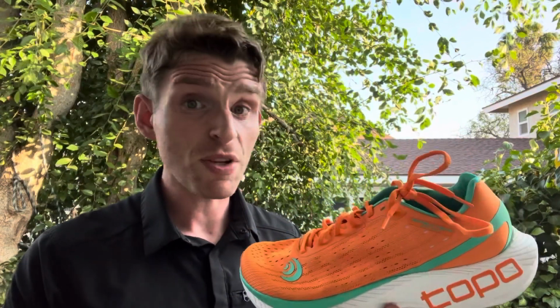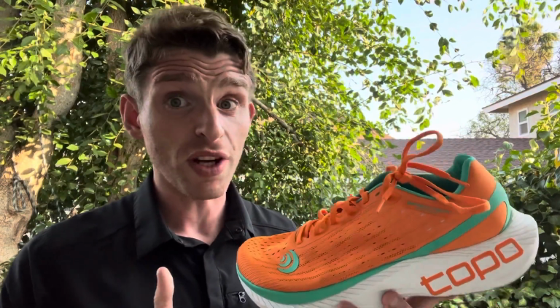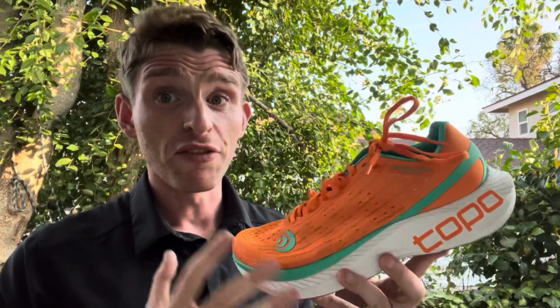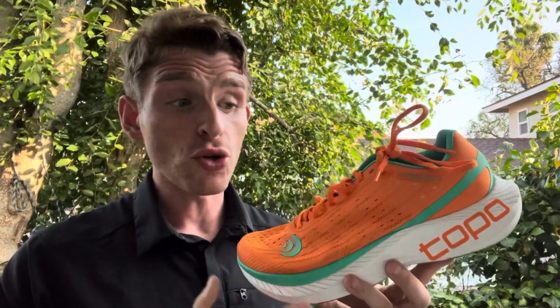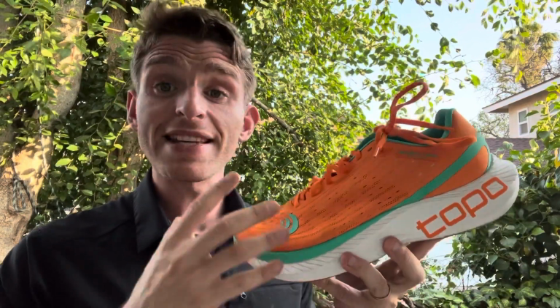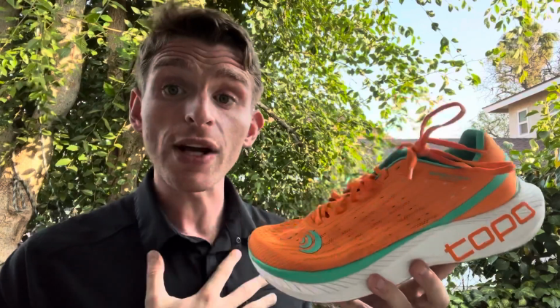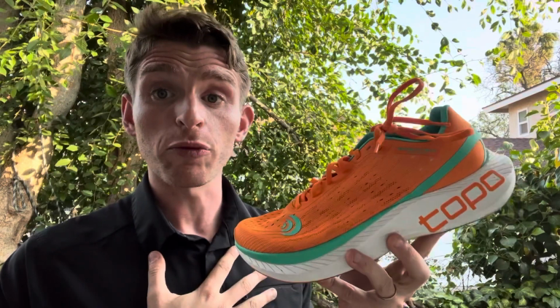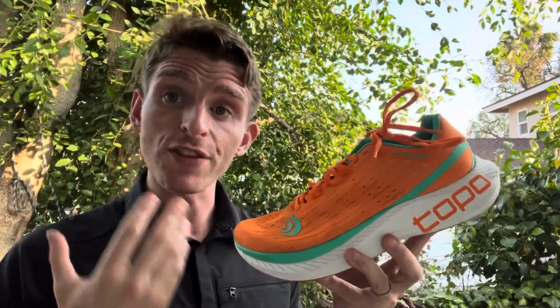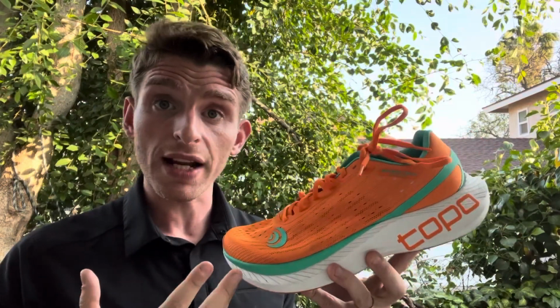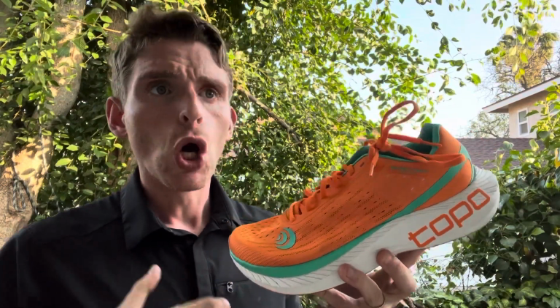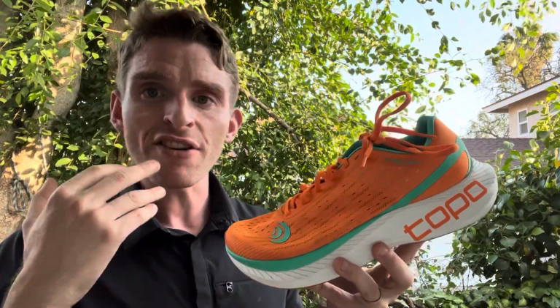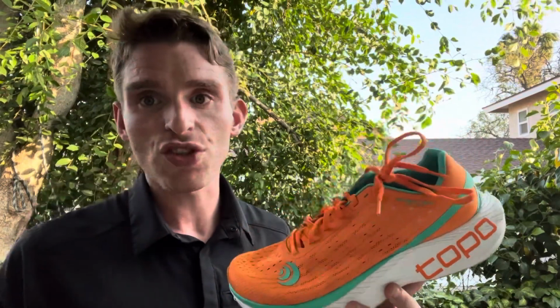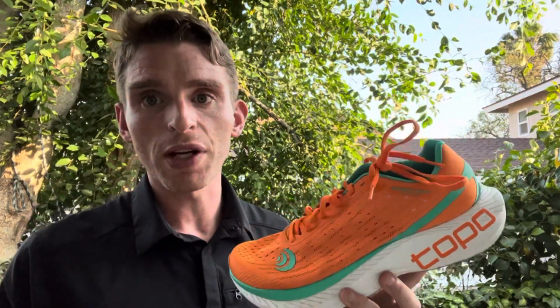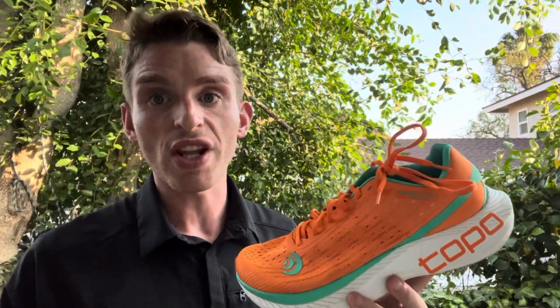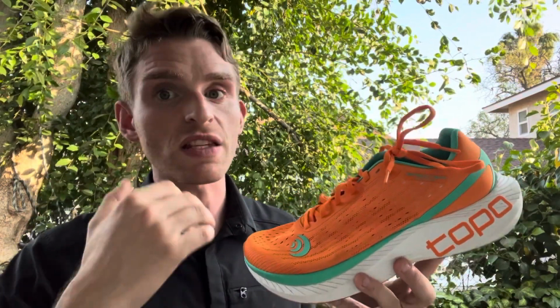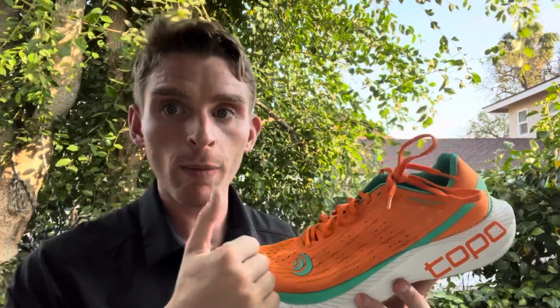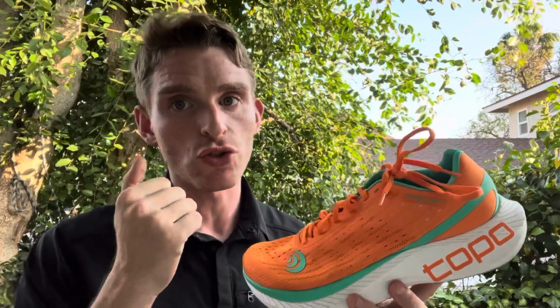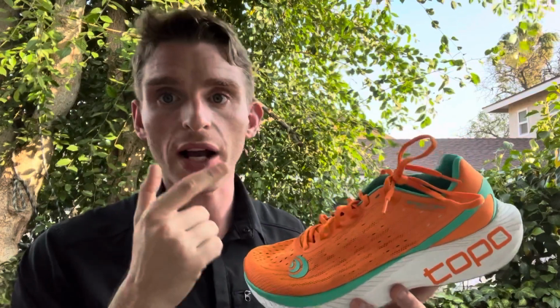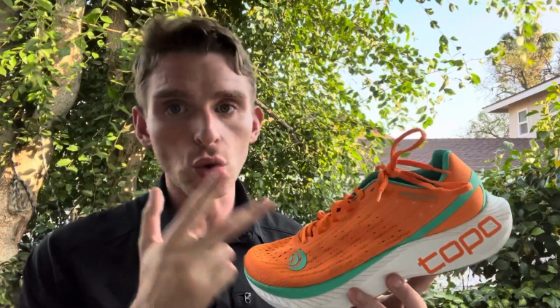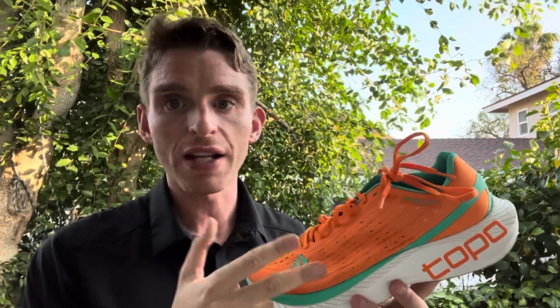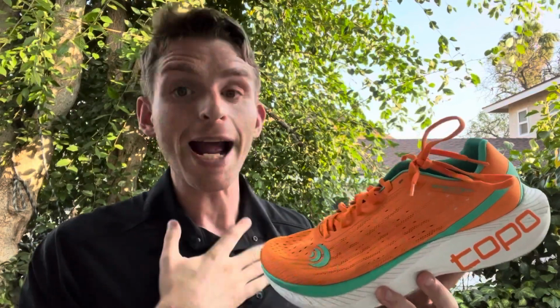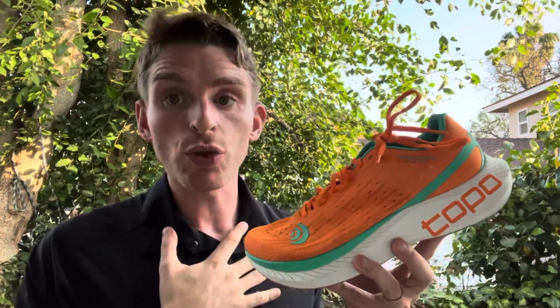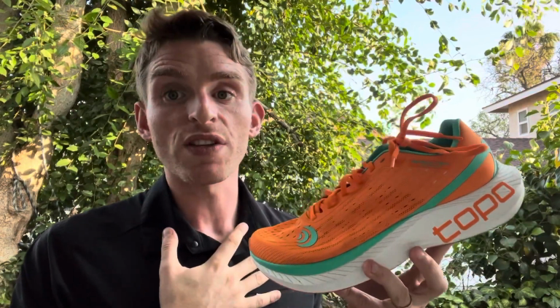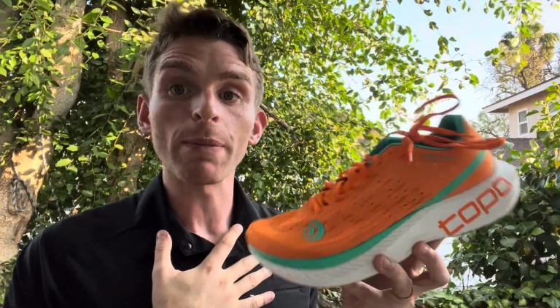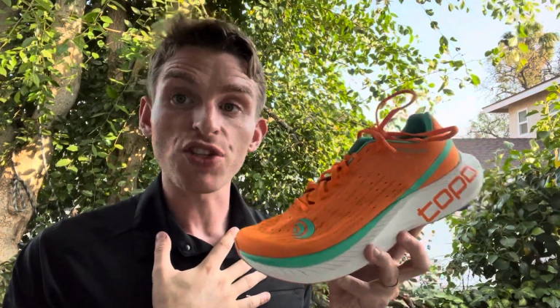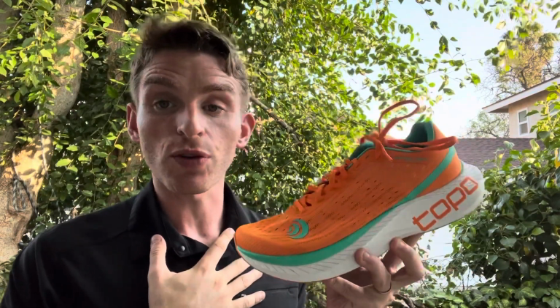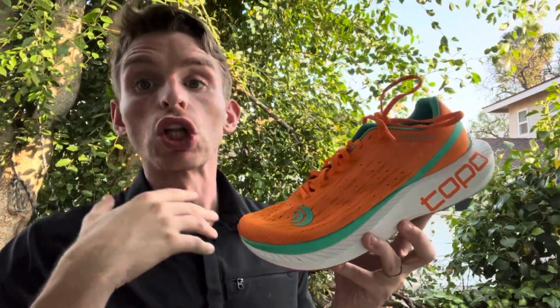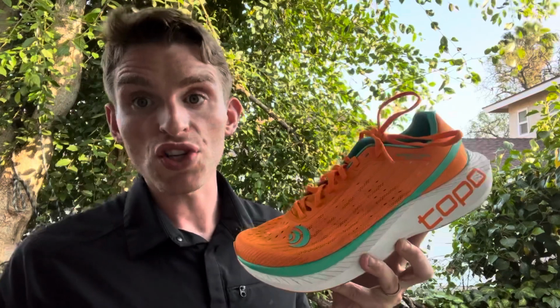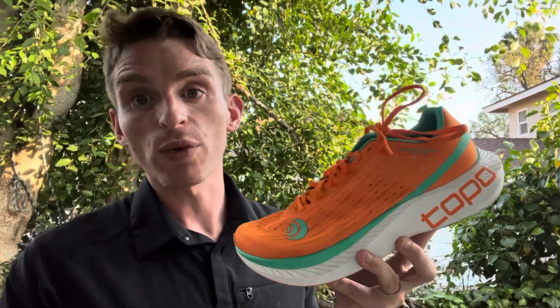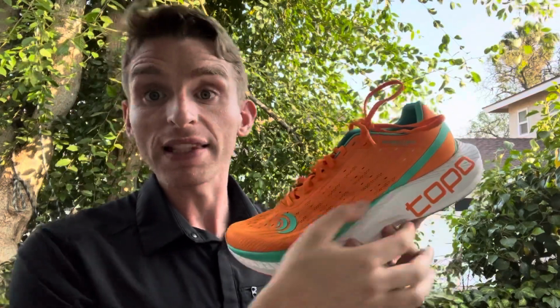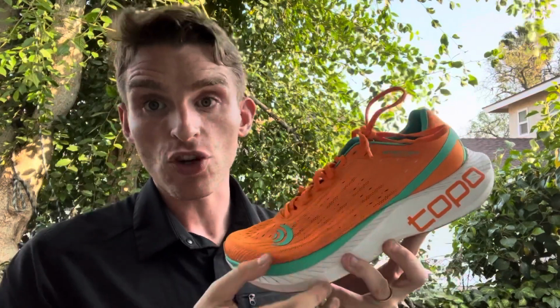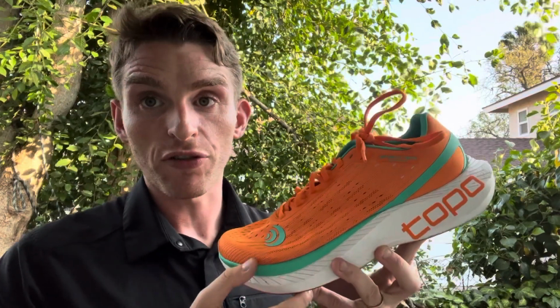It's a really fun shoe, great as a lightweight trainer for me. I have done a workout in it — wasn't the fastest shoe, but it was a shoe I can easily warm up, do a workout, and cool down in. I personally wouldn't race in this, but a lot of people might consider this for longer distance efforts where they want a little bit more shoe underfoot.